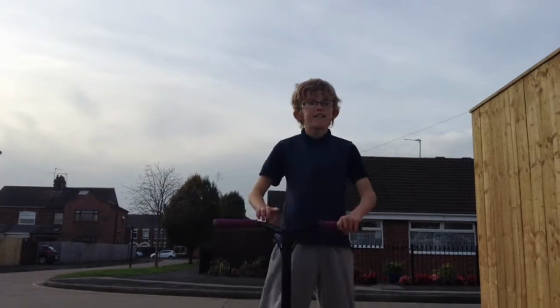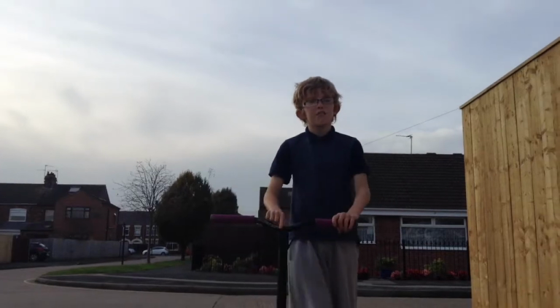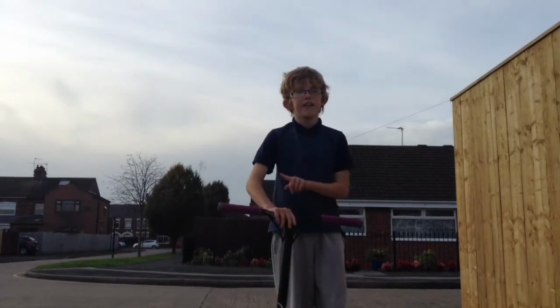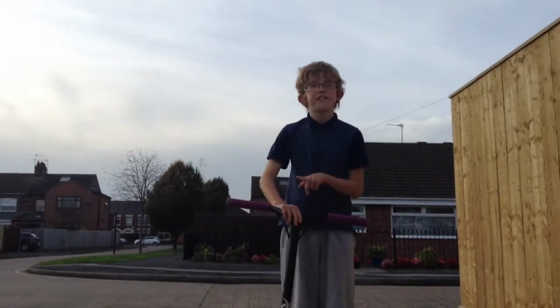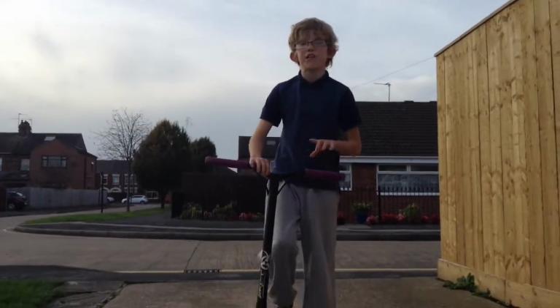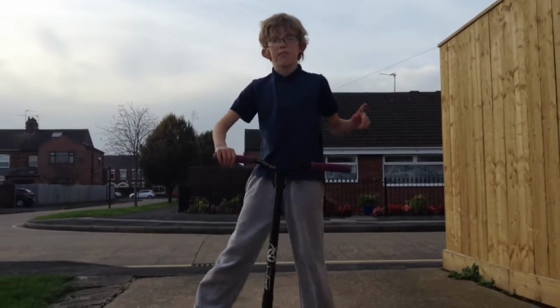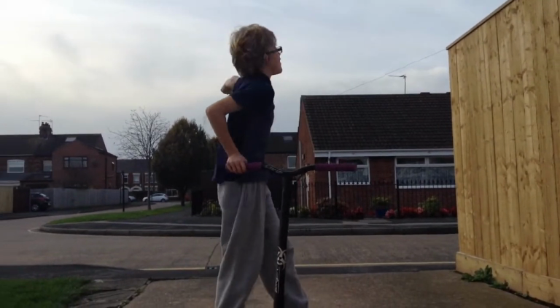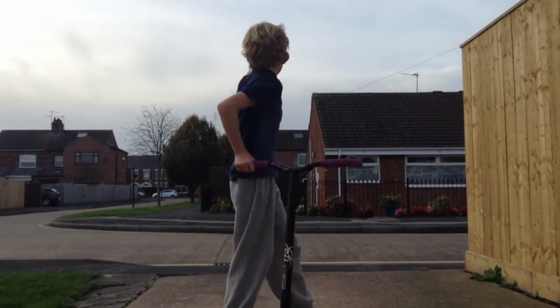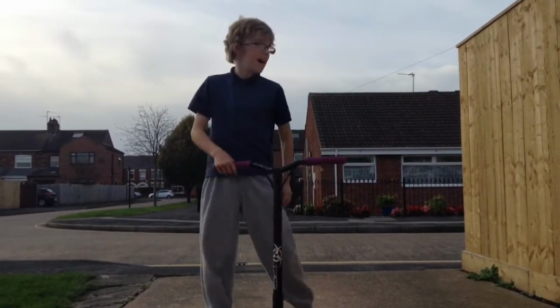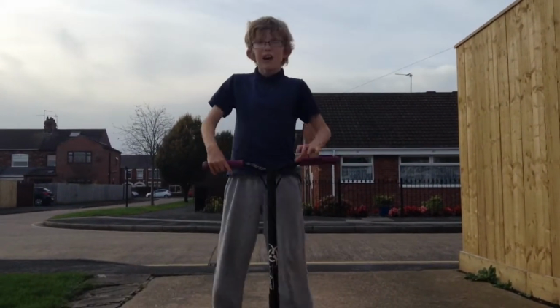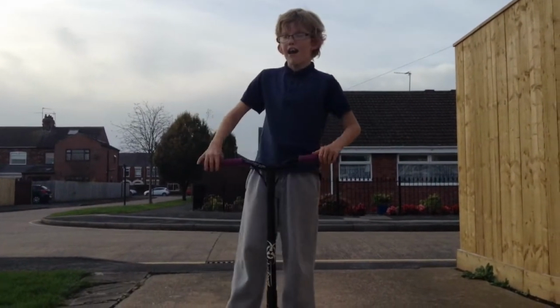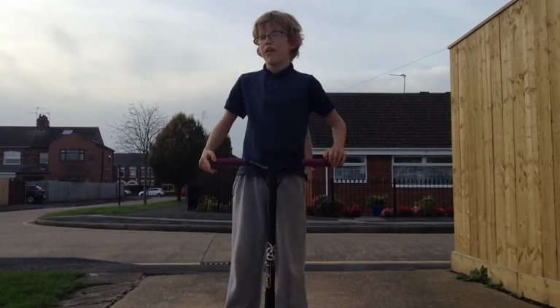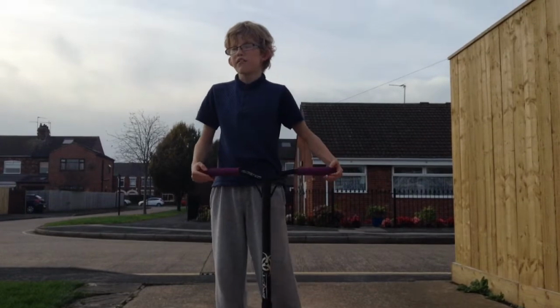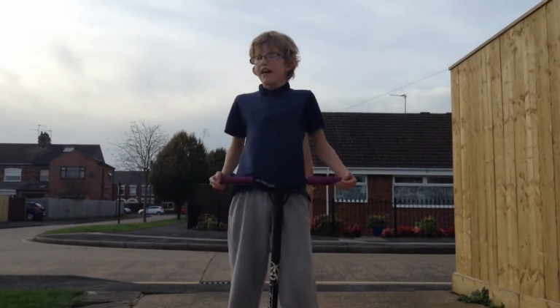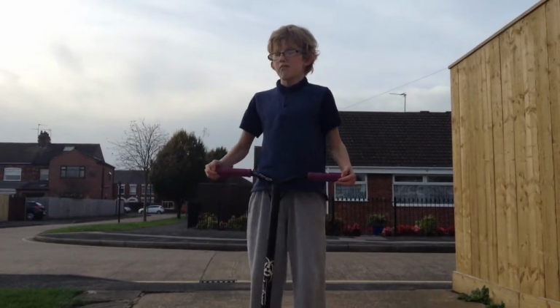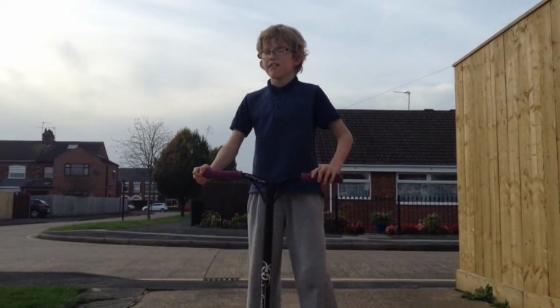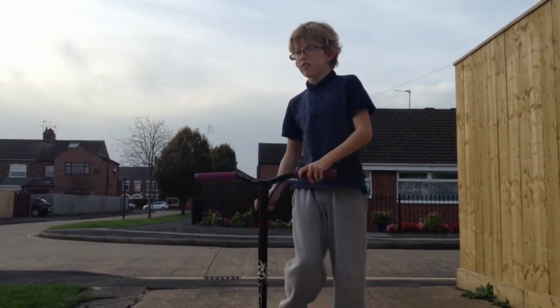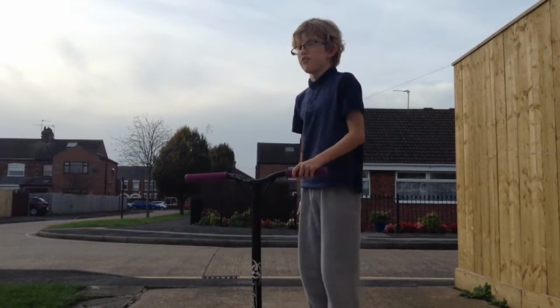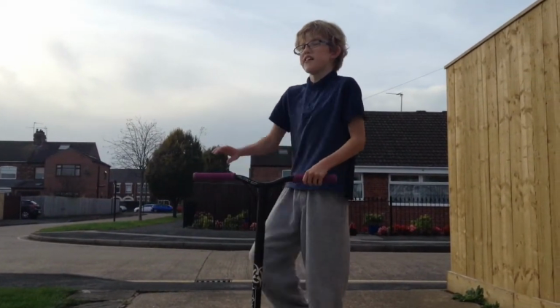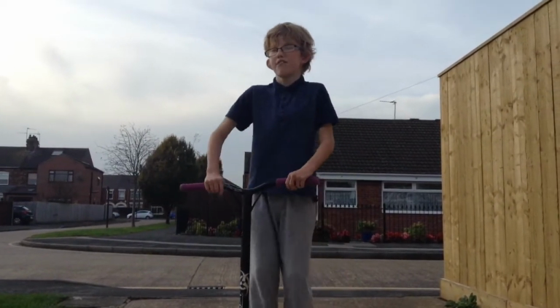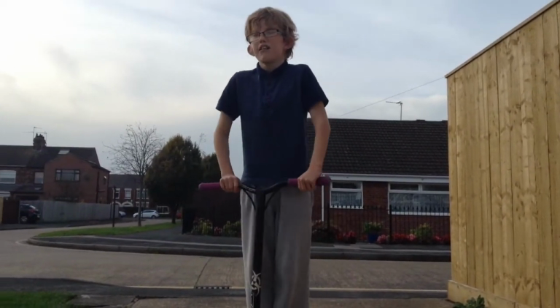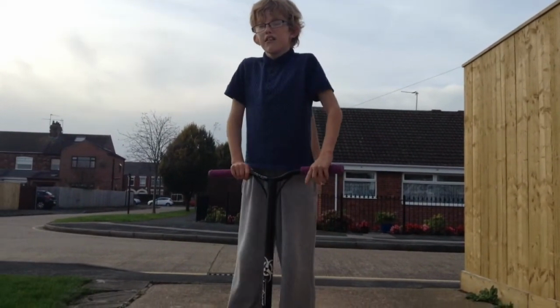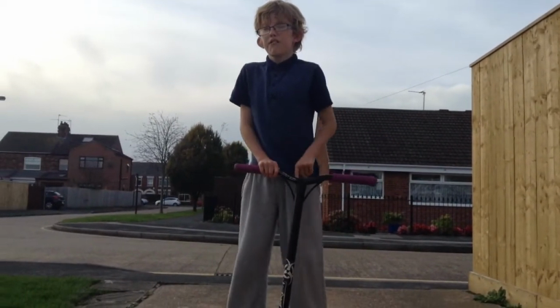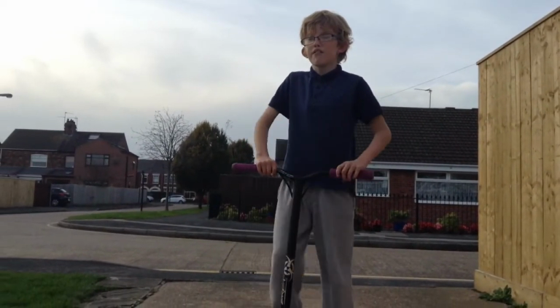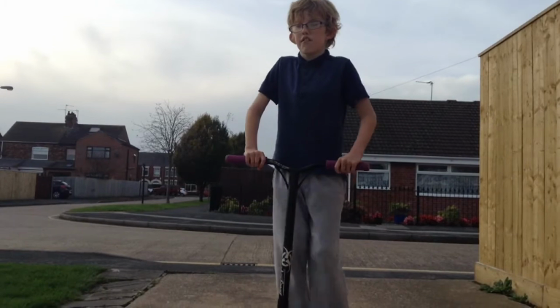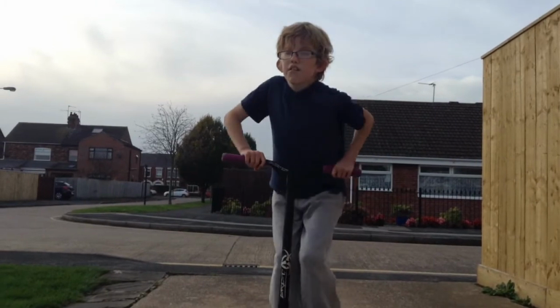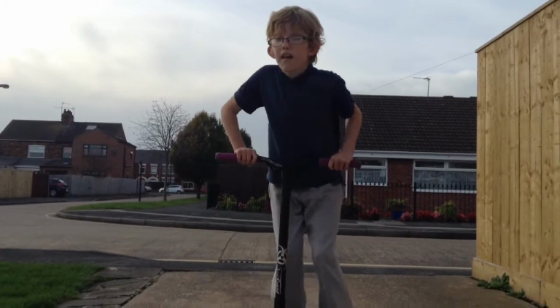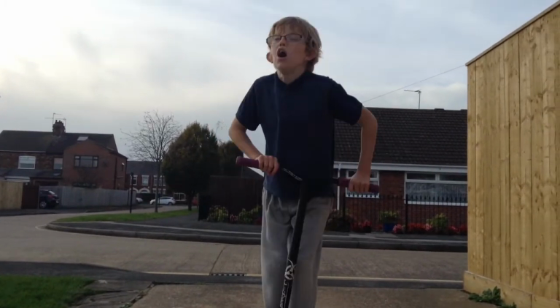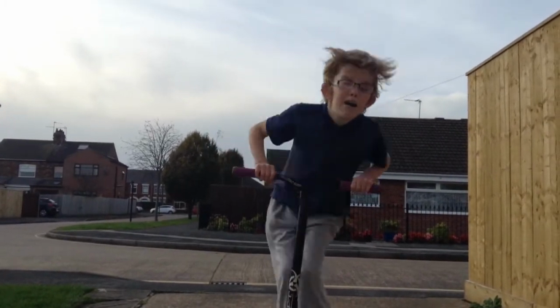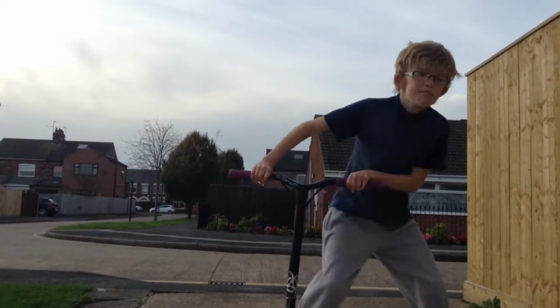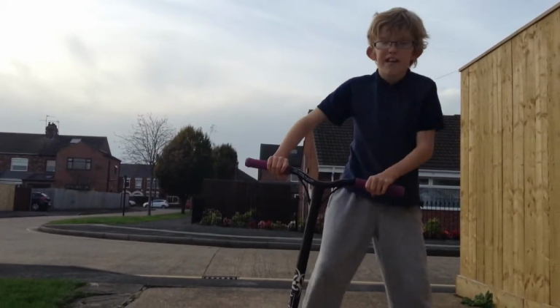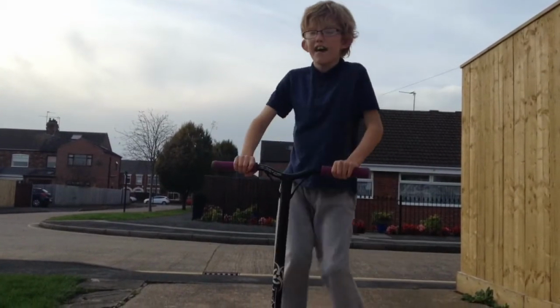Hey, this is Sam and in today's video we will be teaching you how to jump up and jump down. Basically what you're going to want to do is when you get a scooter — if you're just going to find a stunt scooter — you want to learn to hop, or two feet on the deck.